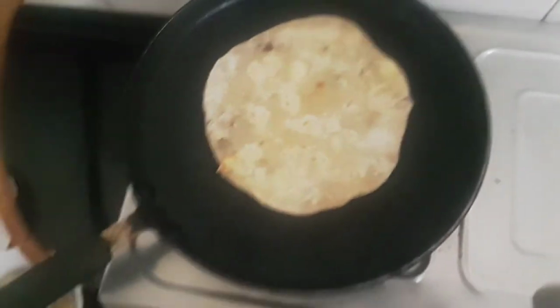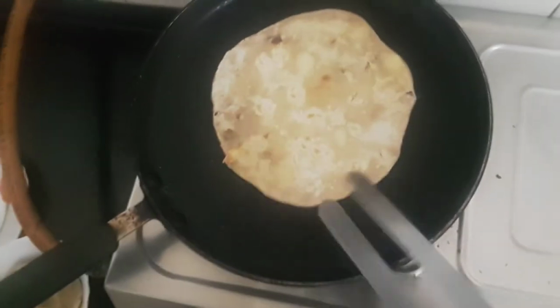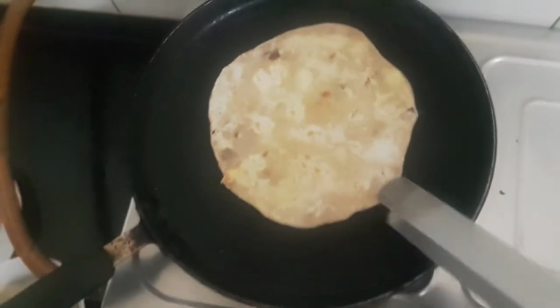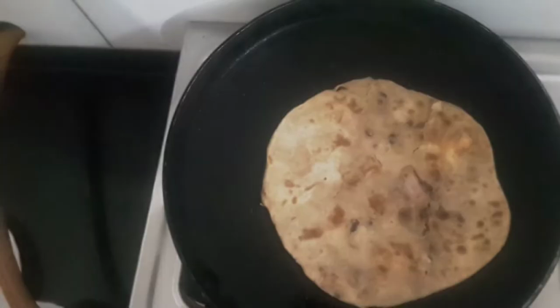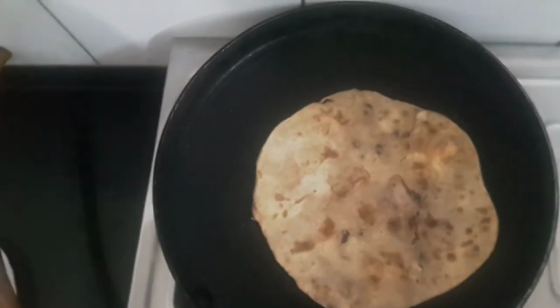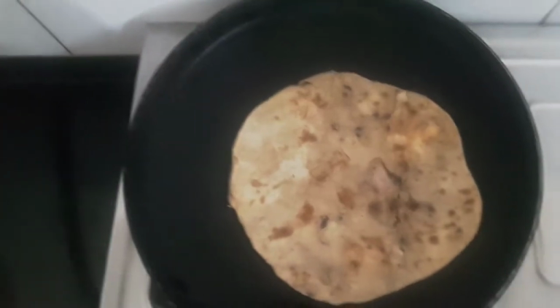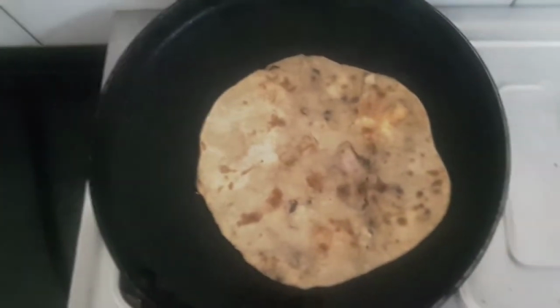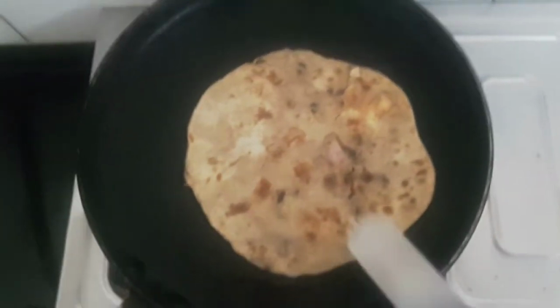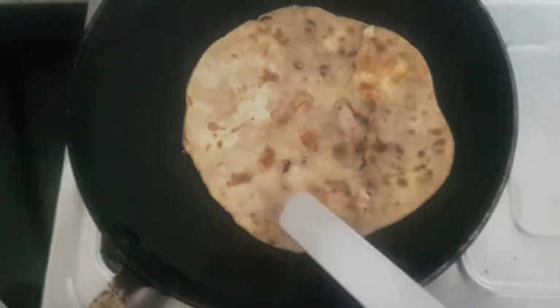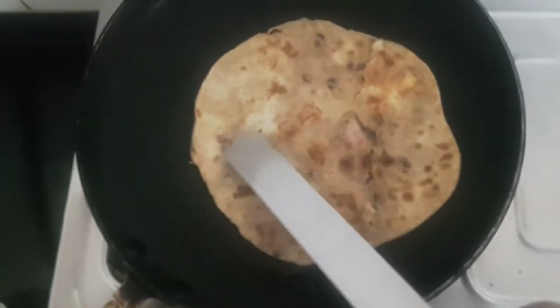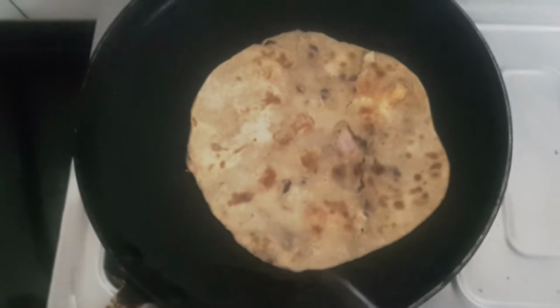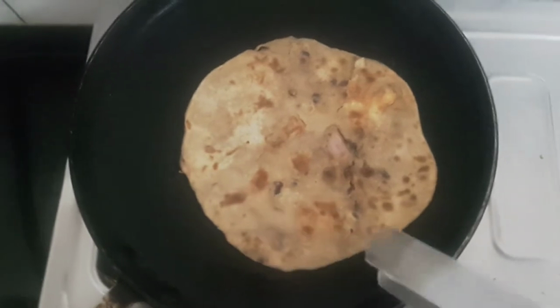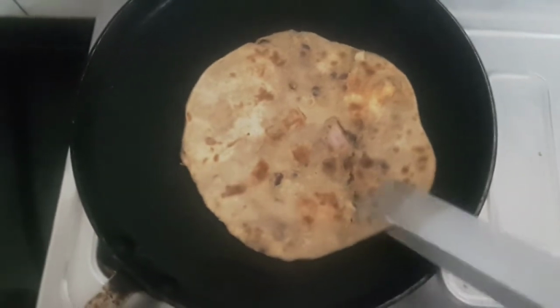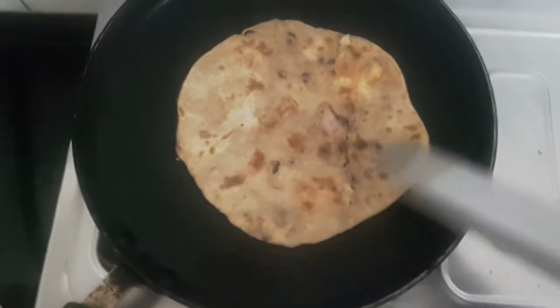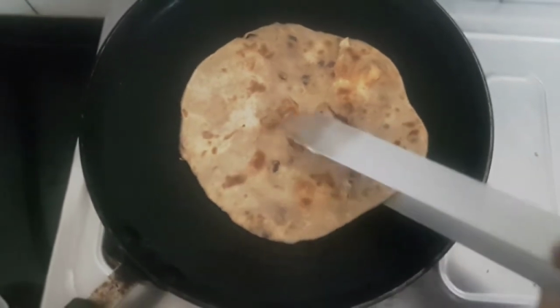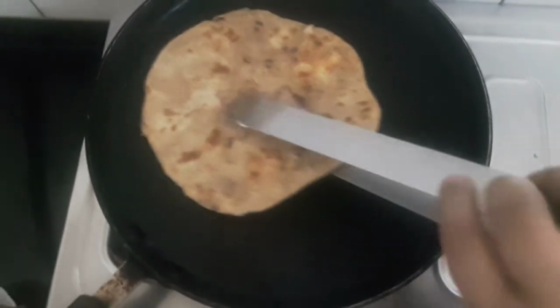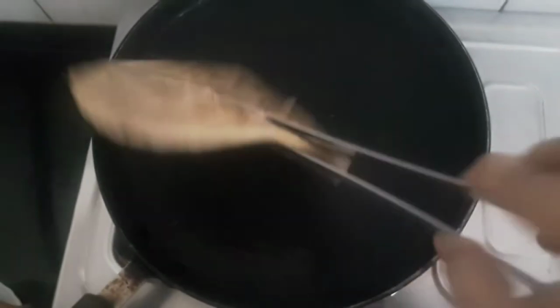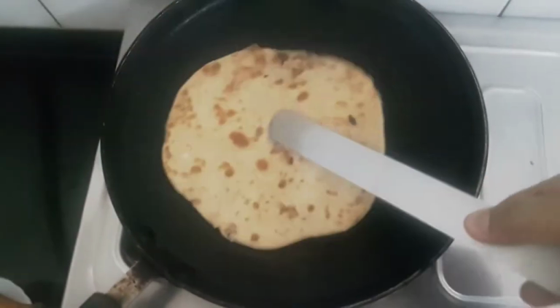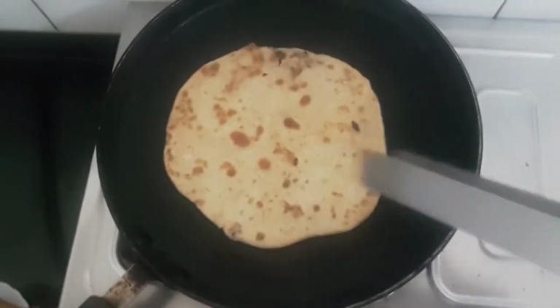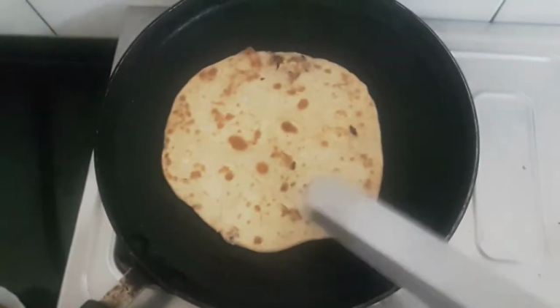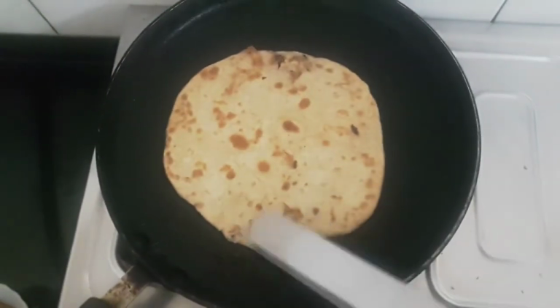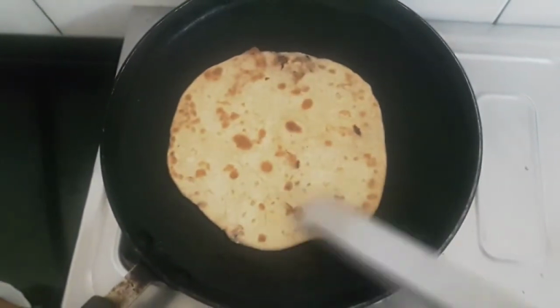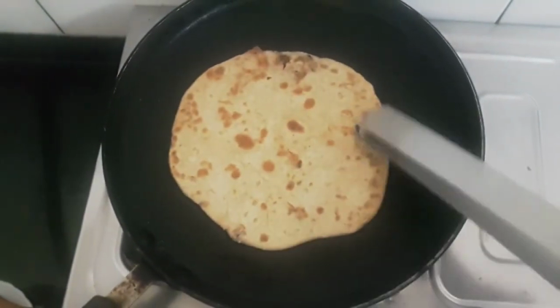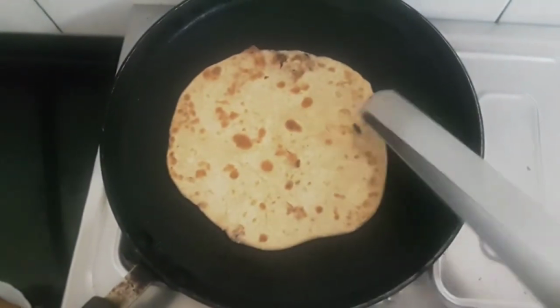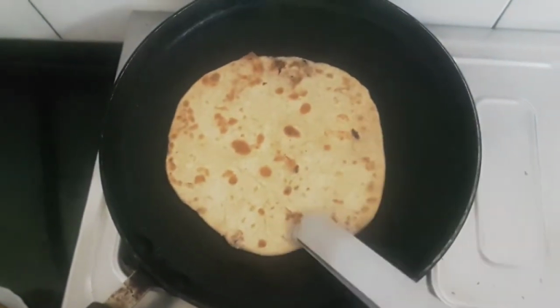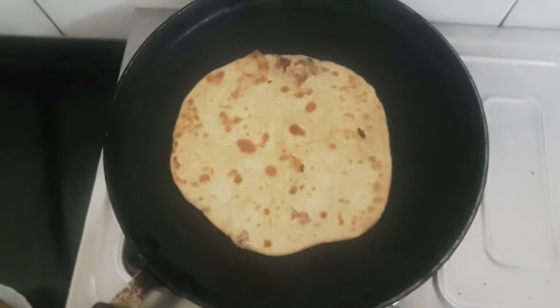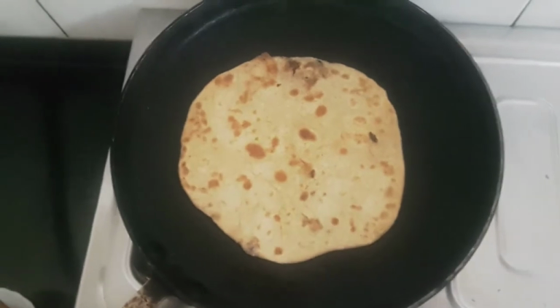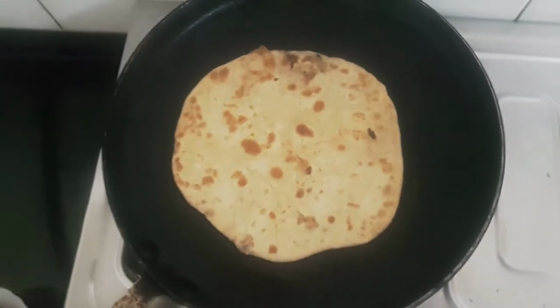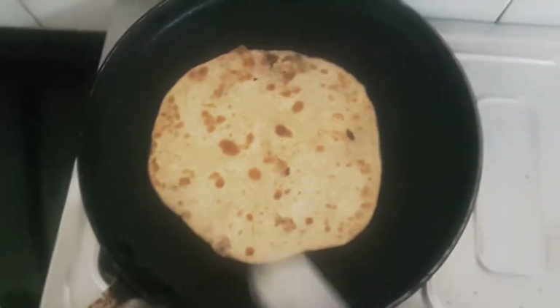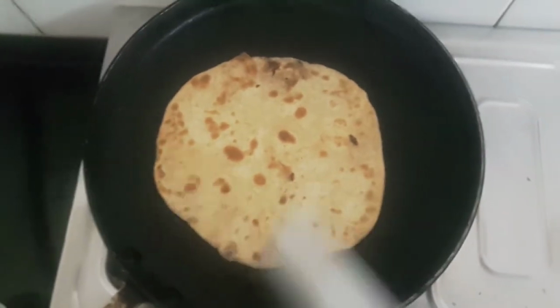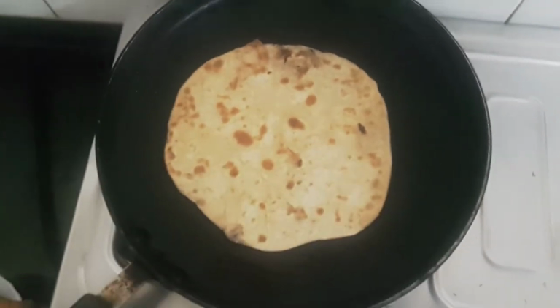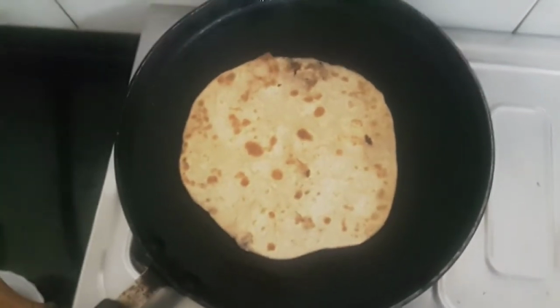Cook until it becomes a nice golden brown. Just turn brown from both sides. Now it's ready to serve.